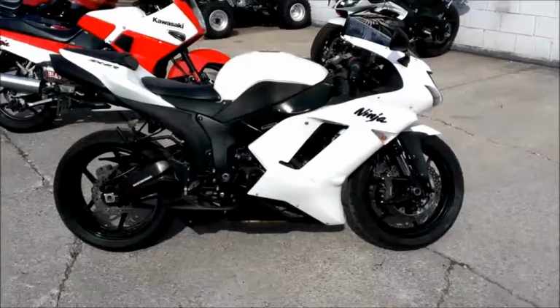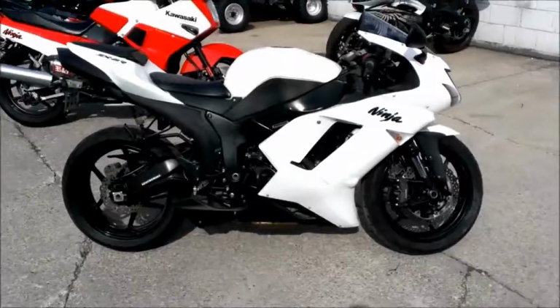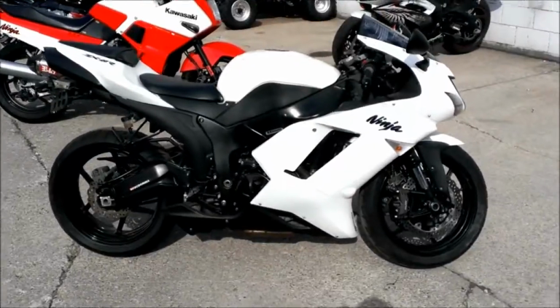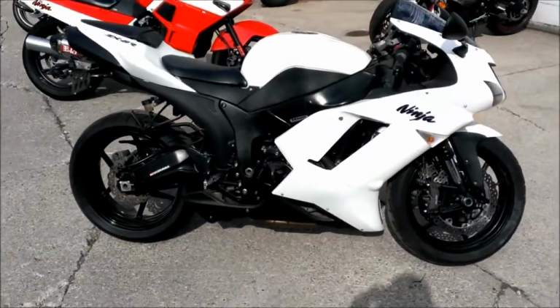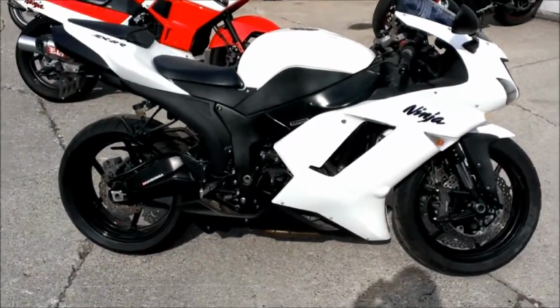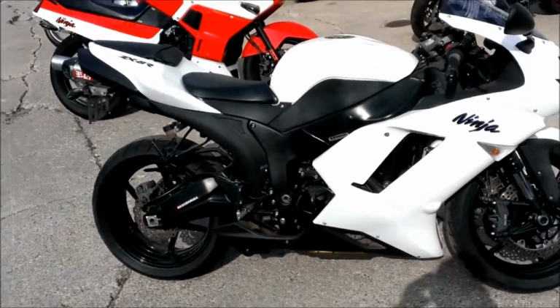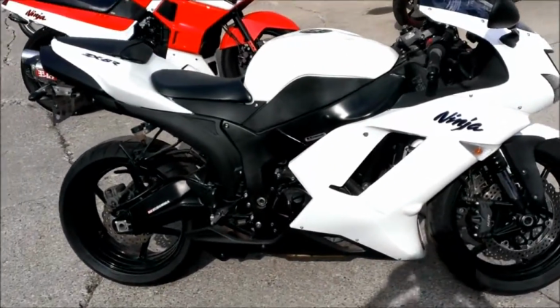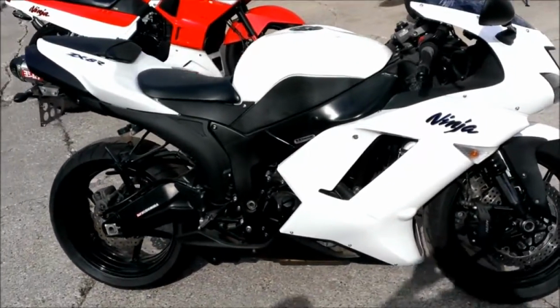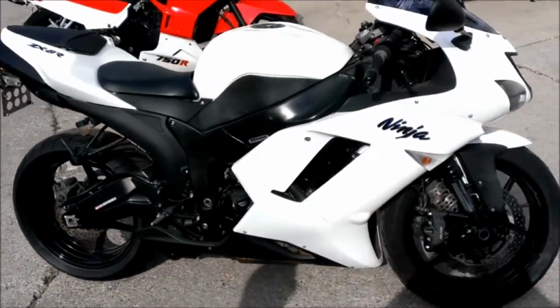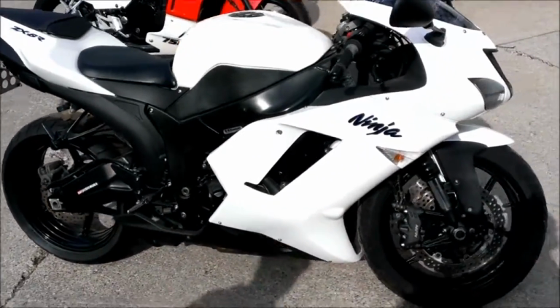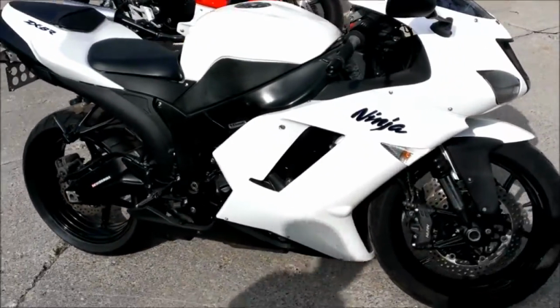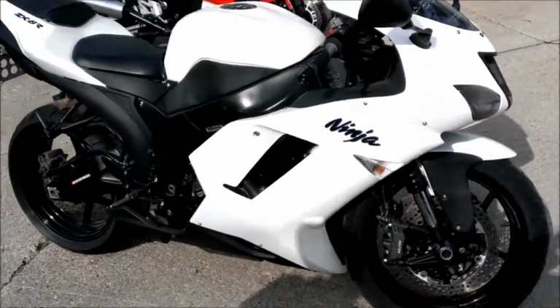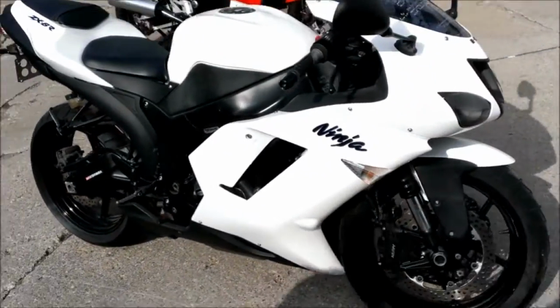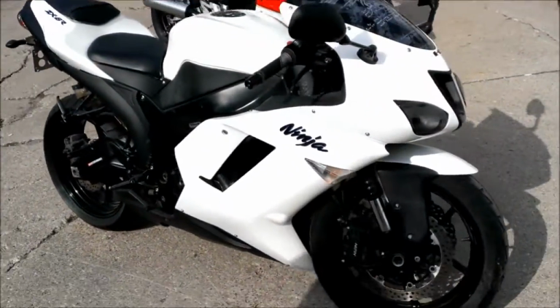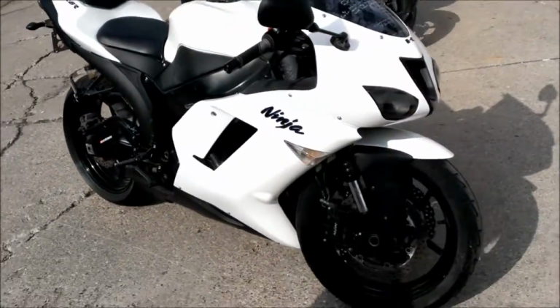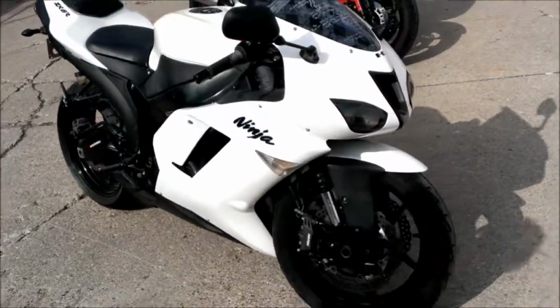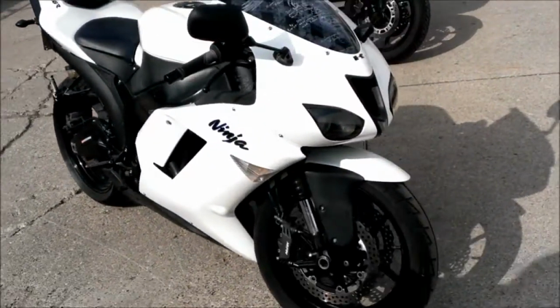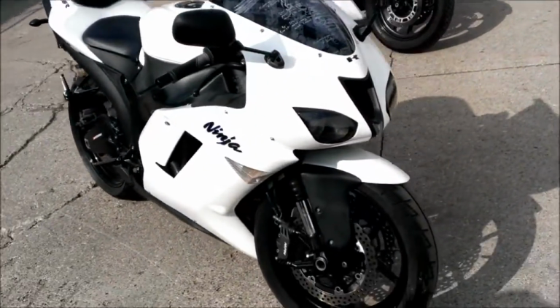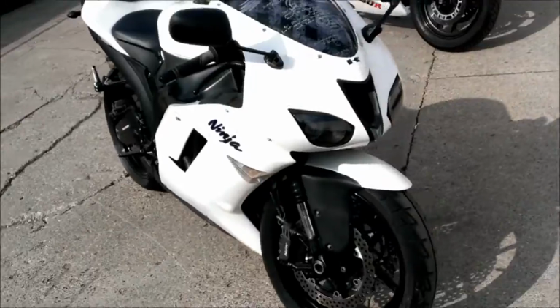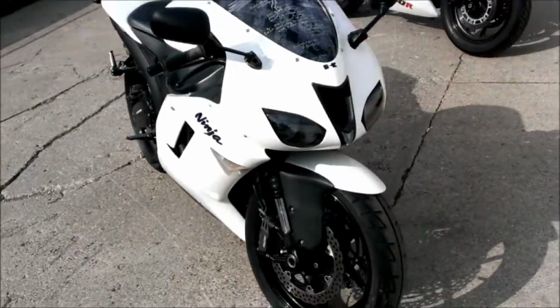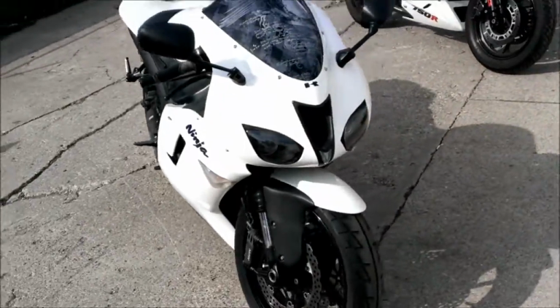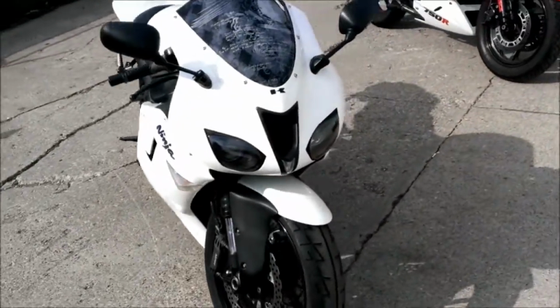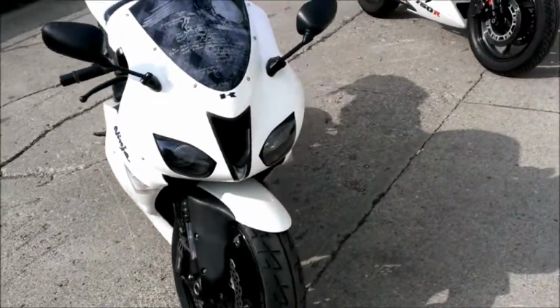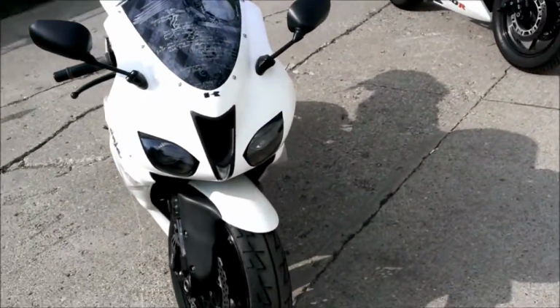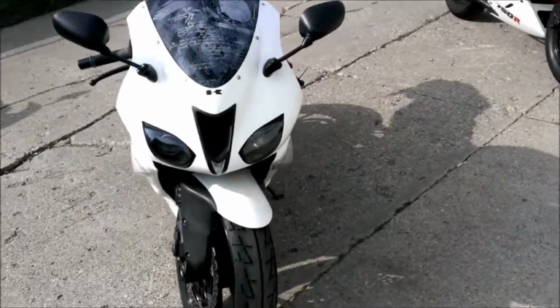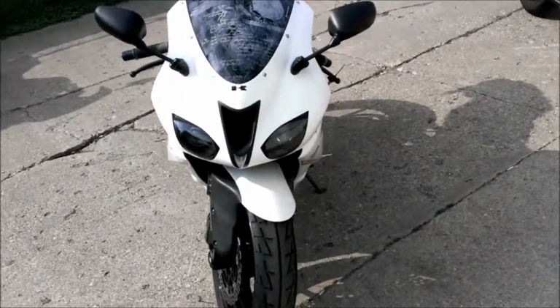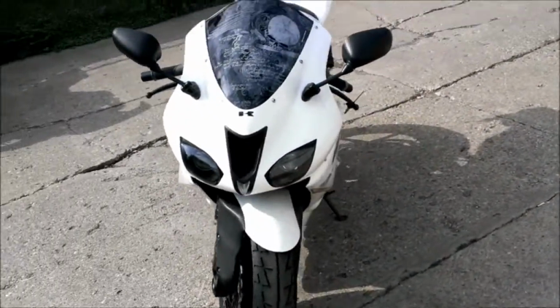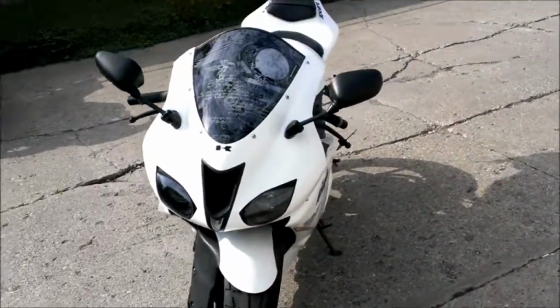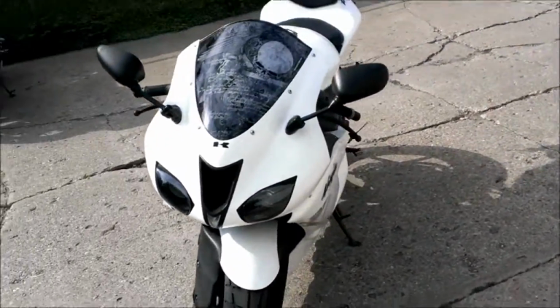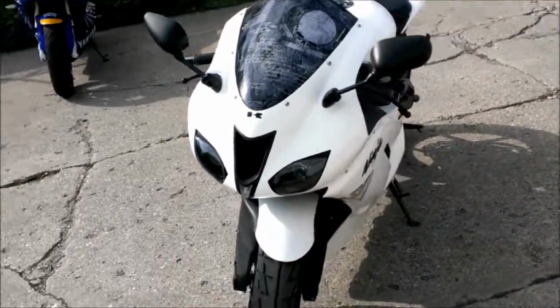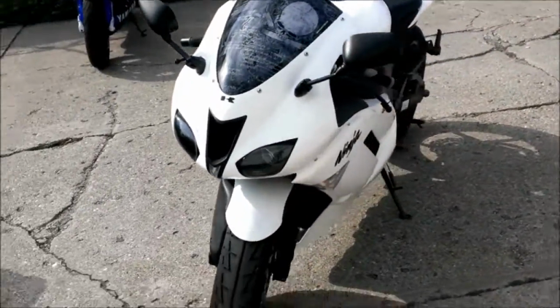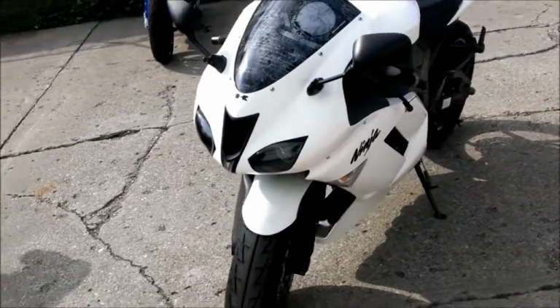At CoolPowerSports.com we have over 400 used bikes on the showroom floor for sale. Today we have a 2008 Kawasaki Ninja ZX-6R crotch rocket for sale.